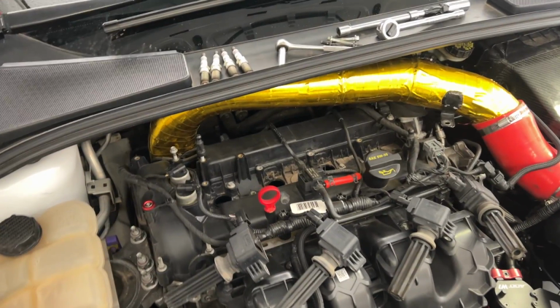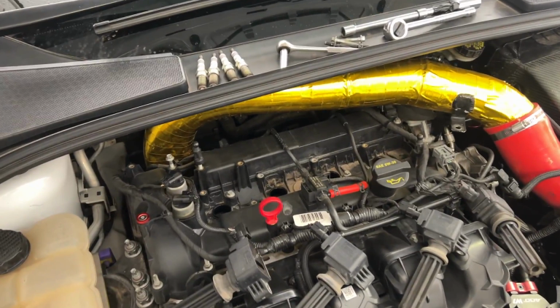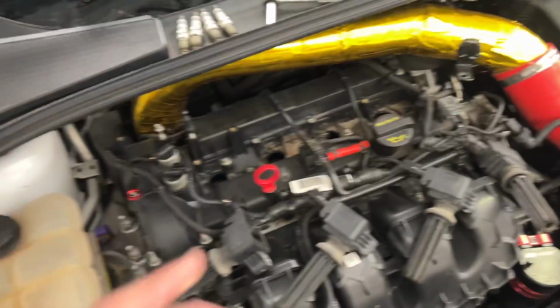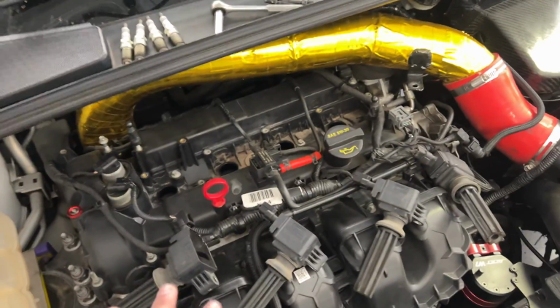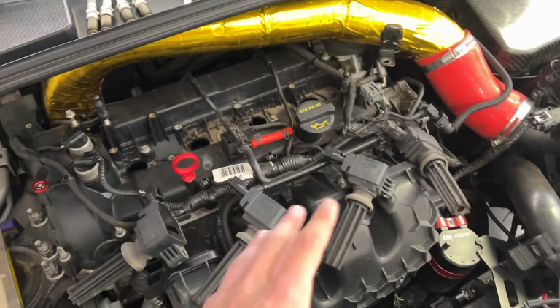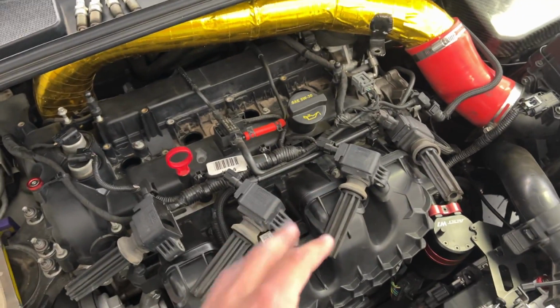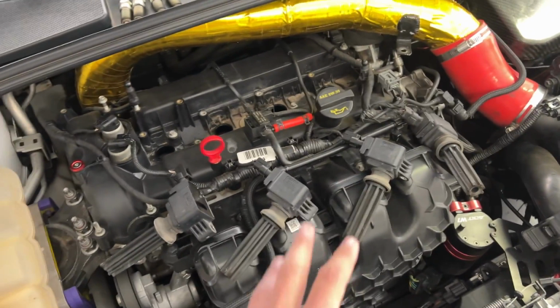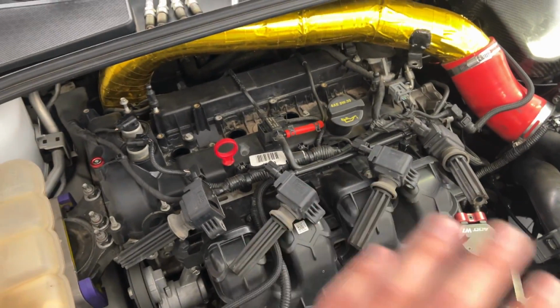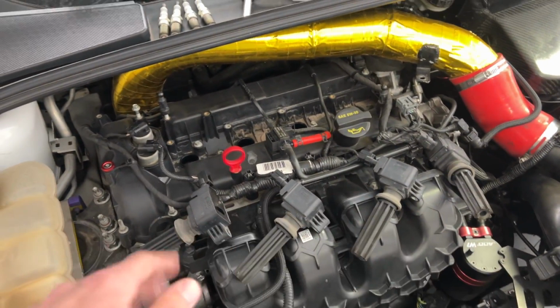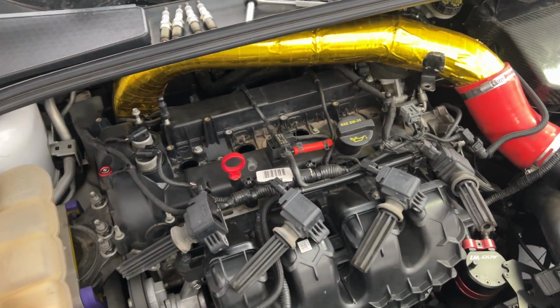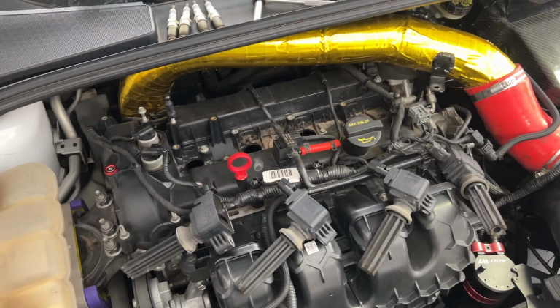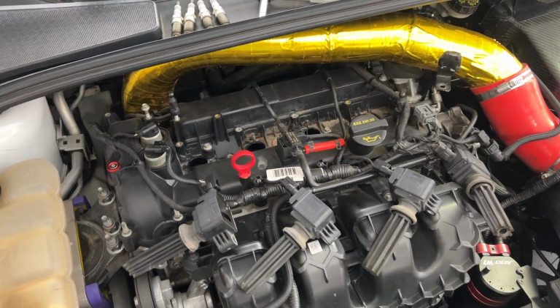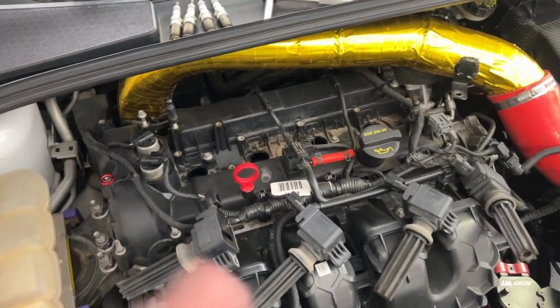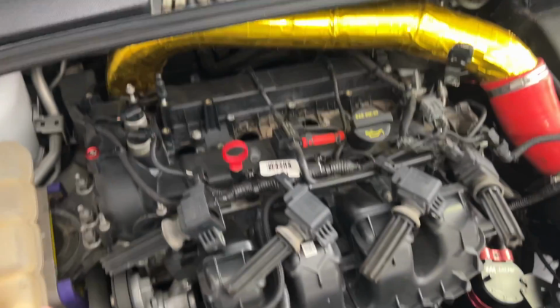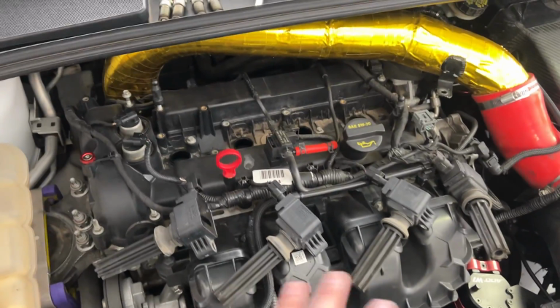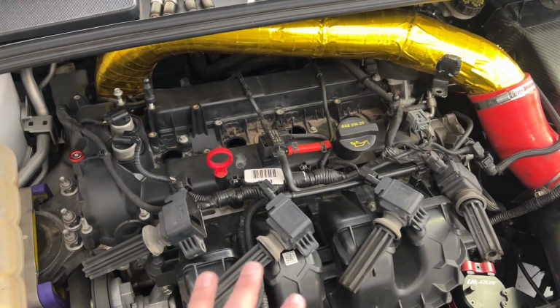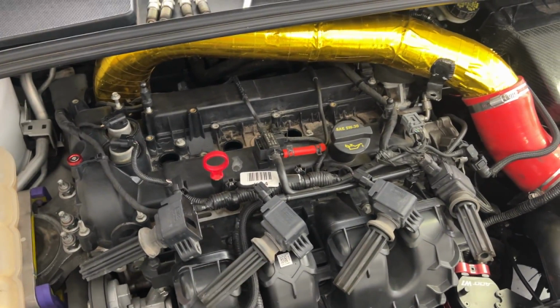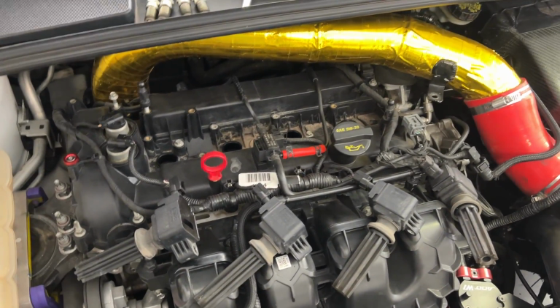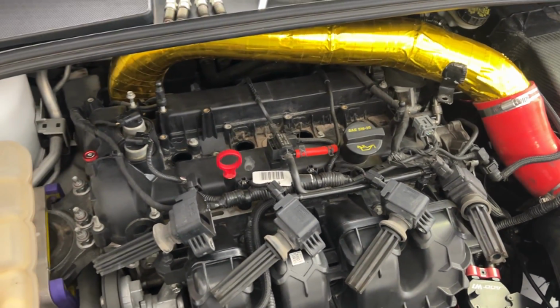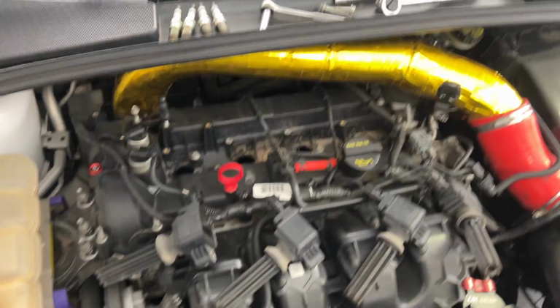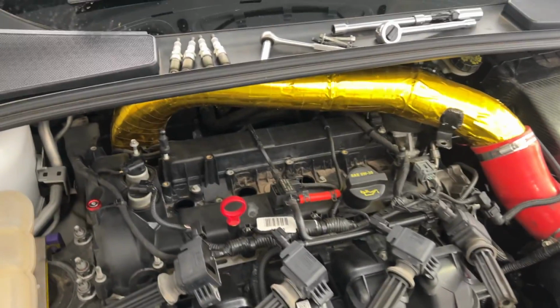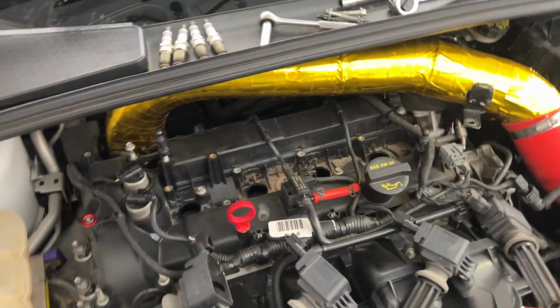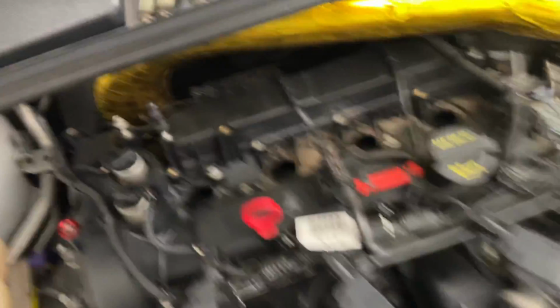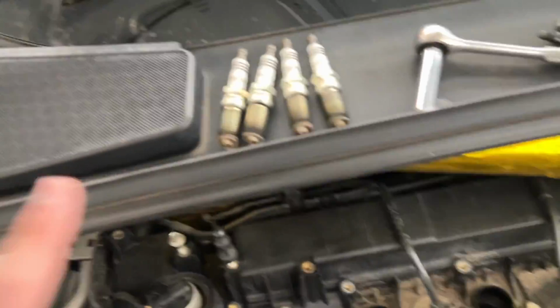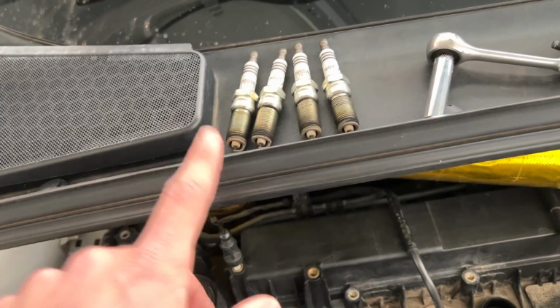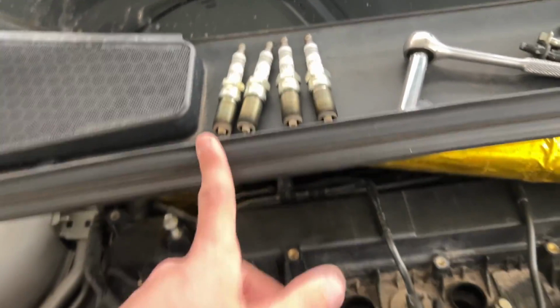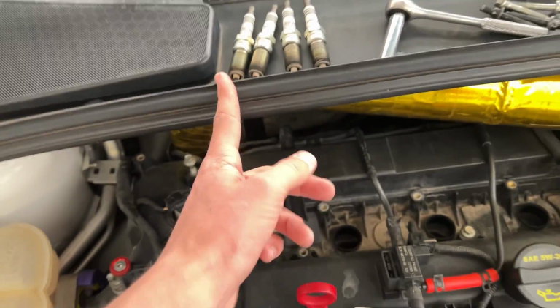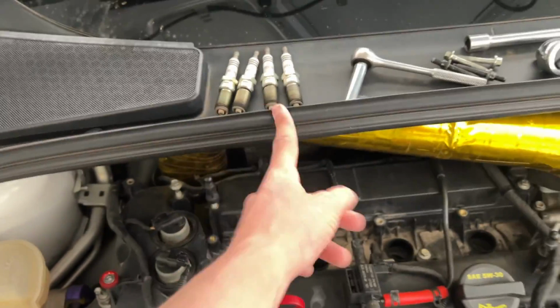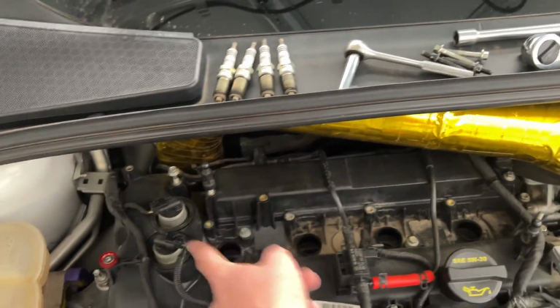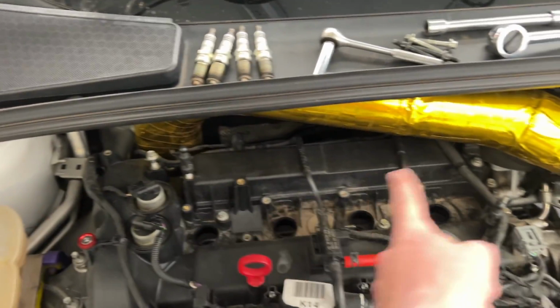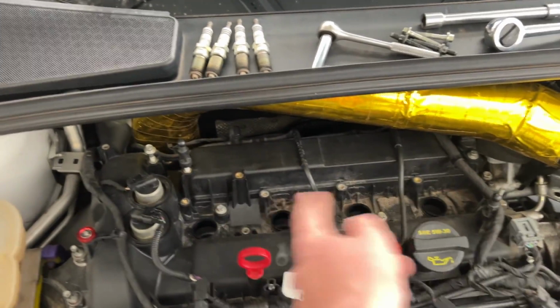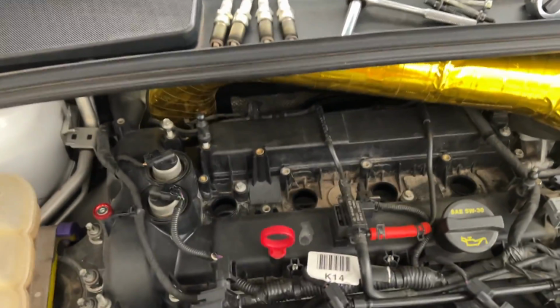I got all the coil packs removed. I'm leaving them plugged in so I don't get them mixed up — I want to keep them in the same spot for diagnosing issues. Same with my spark plugs: I just put them in line in the order I took them out.